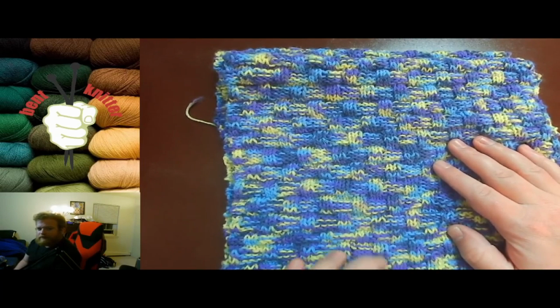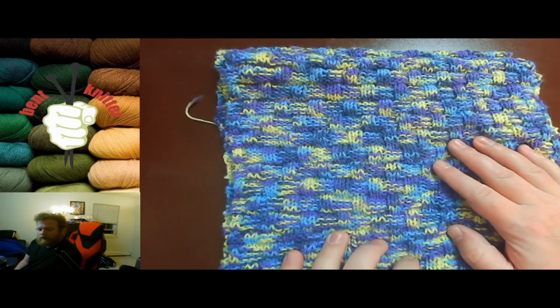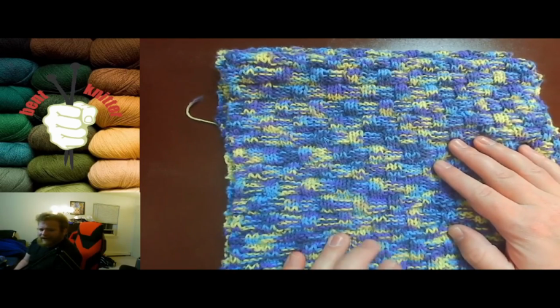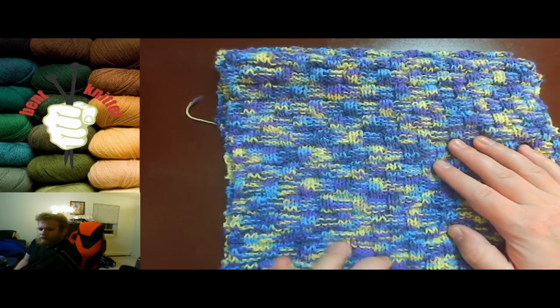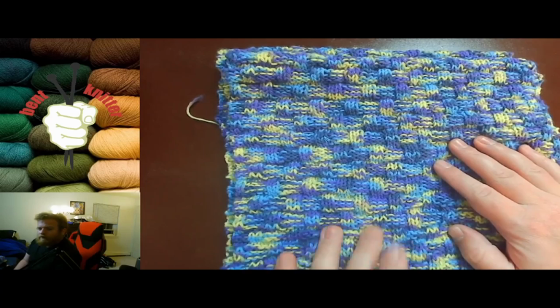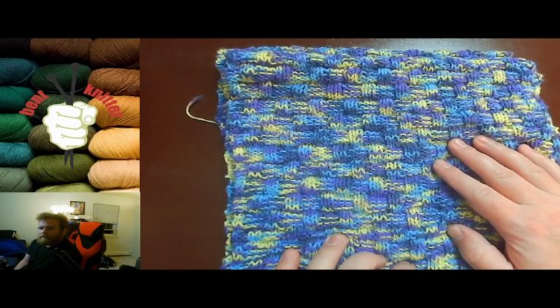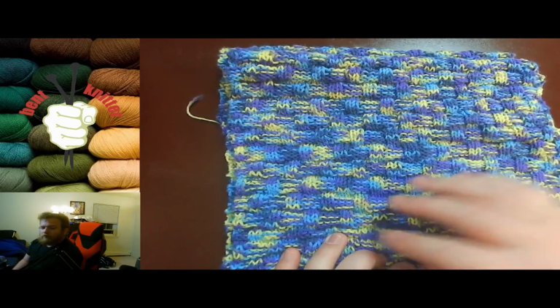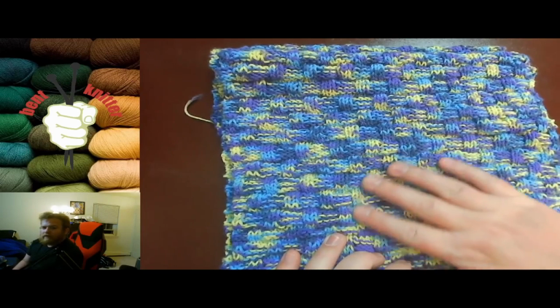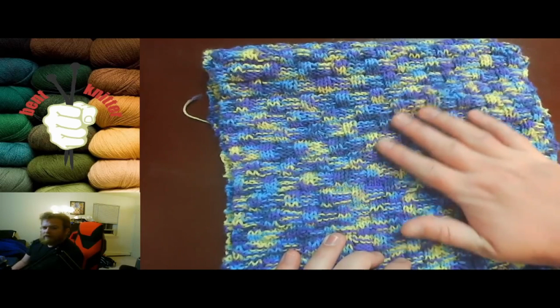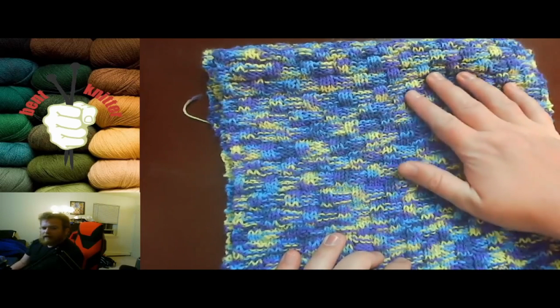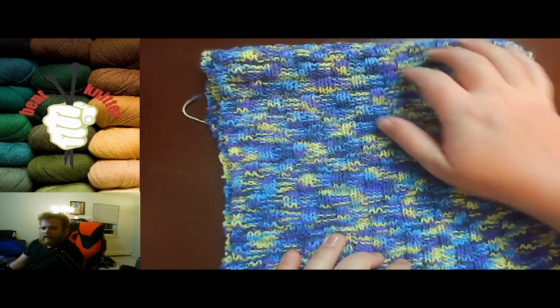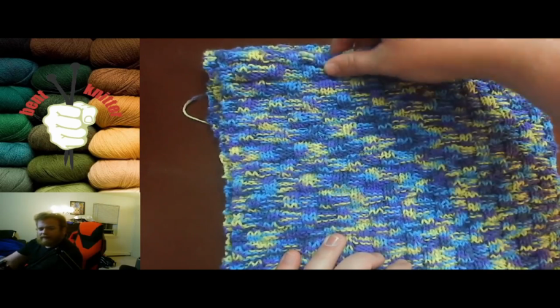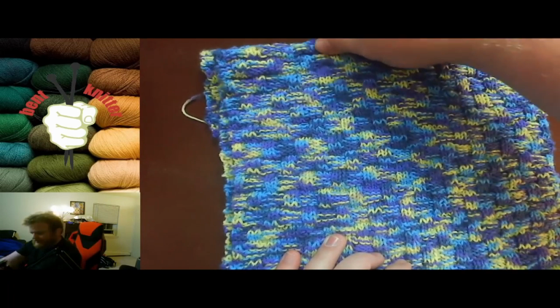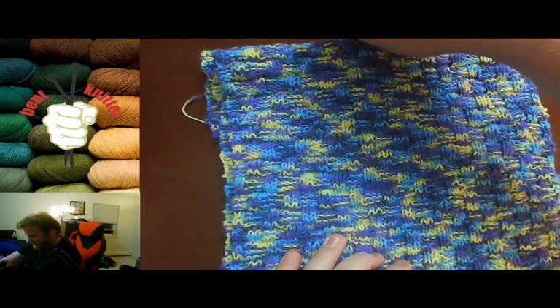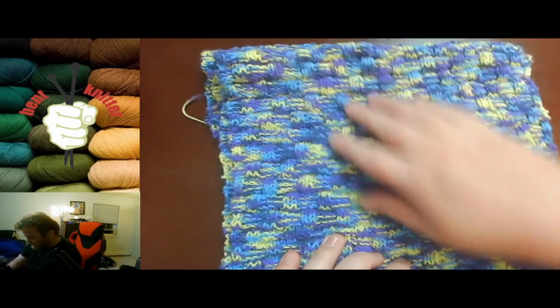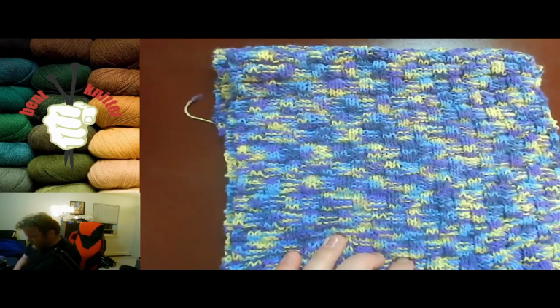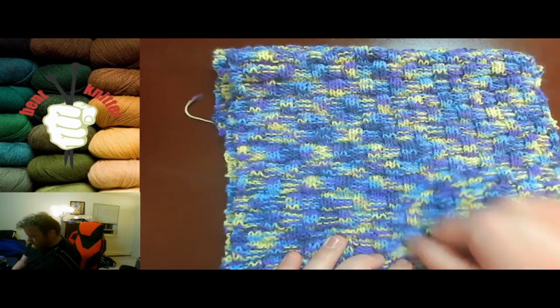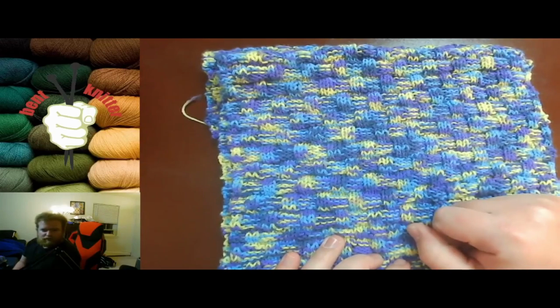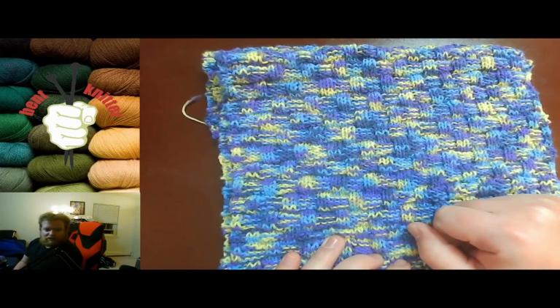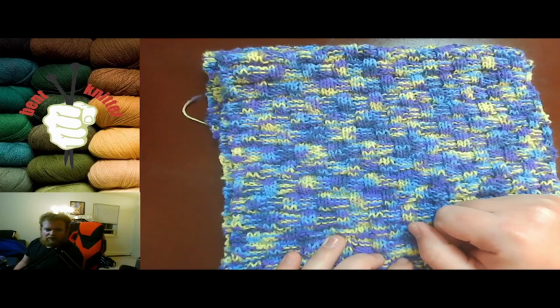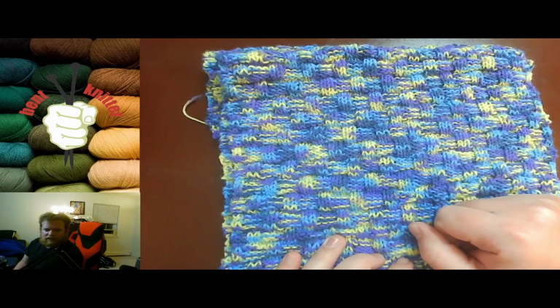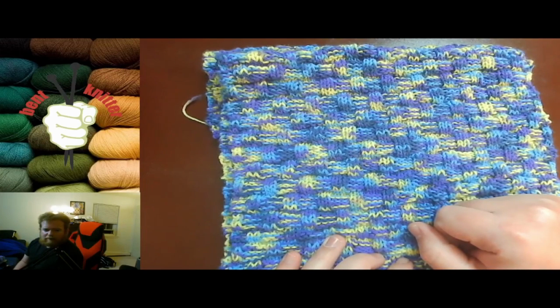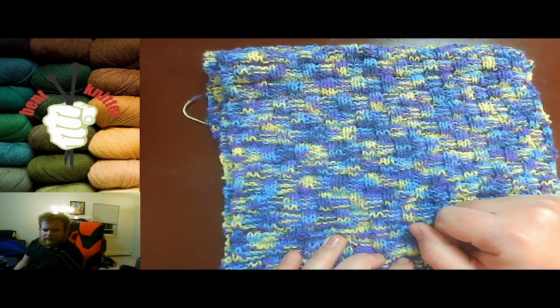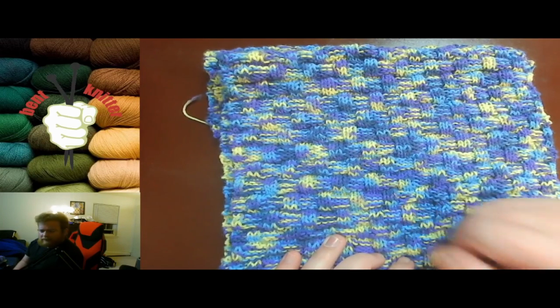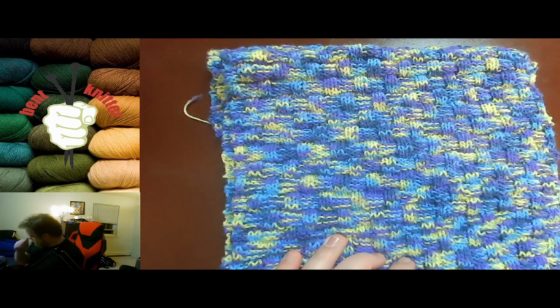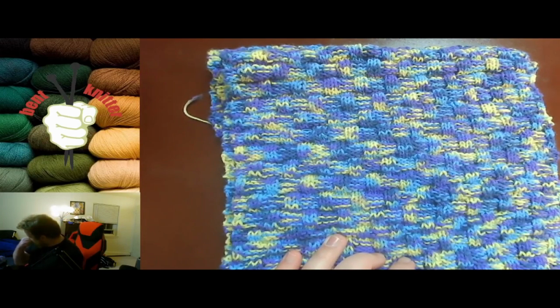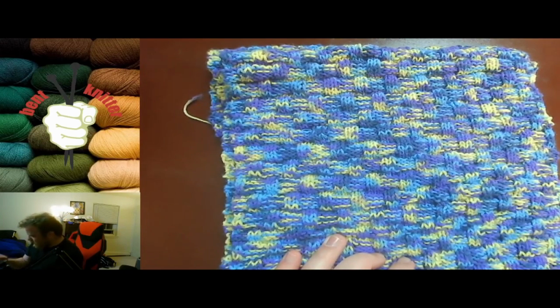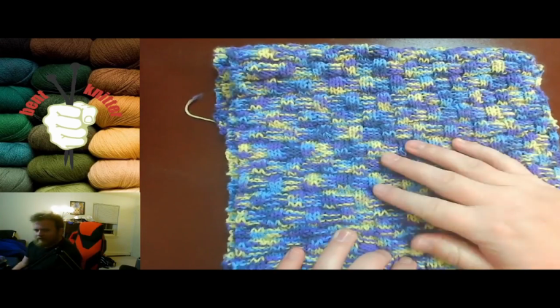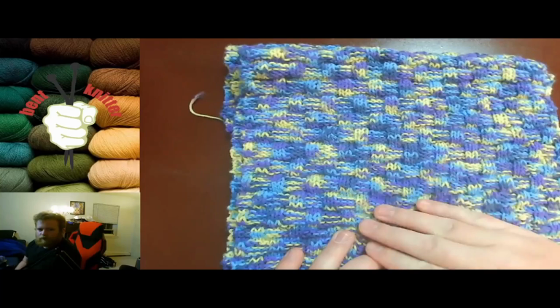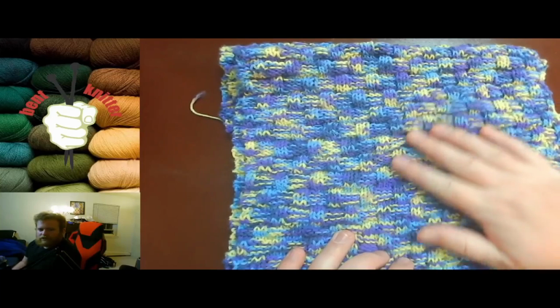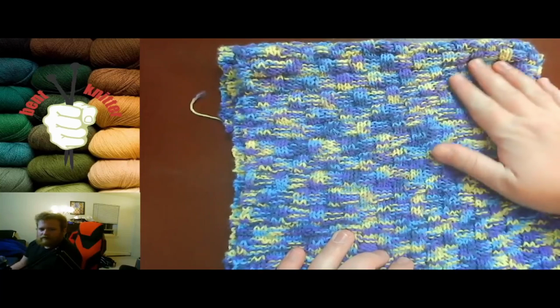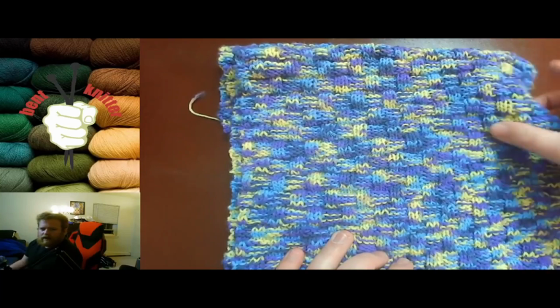Just keep in mind it might look a little busy with some patterns — that's the give and take with this yarn. I don't know if I would order it again, but I'm glad I tried it out, because I always like trying new yarns. That's my rundown for this yarn.